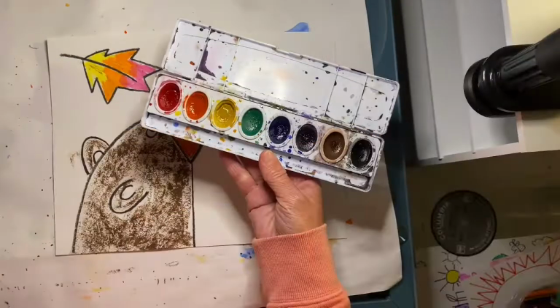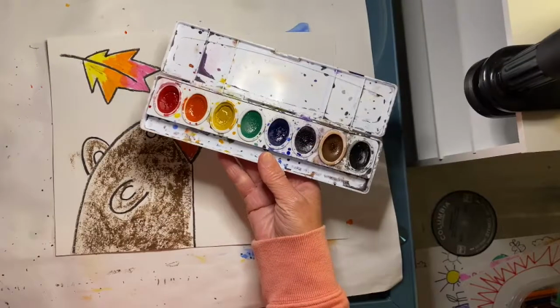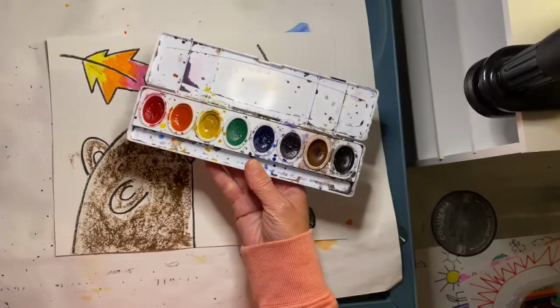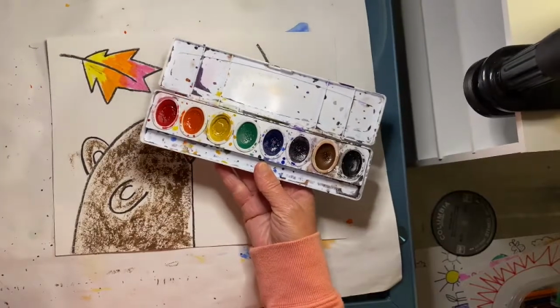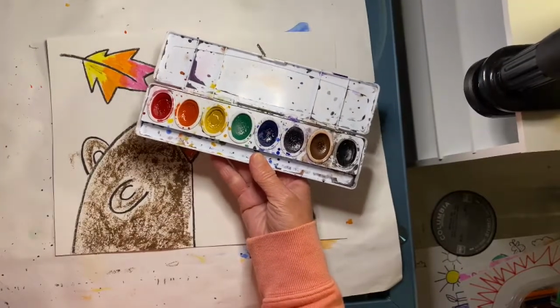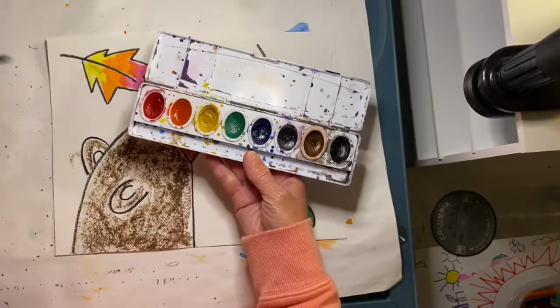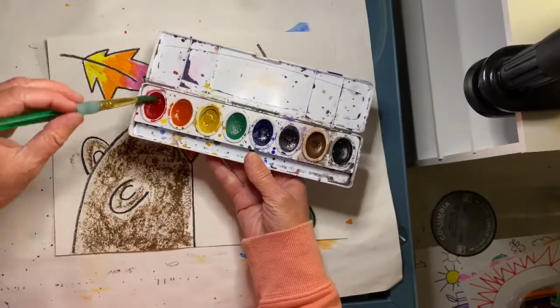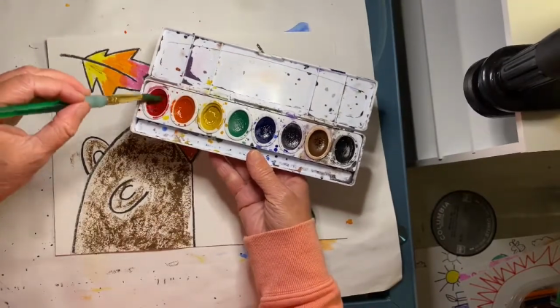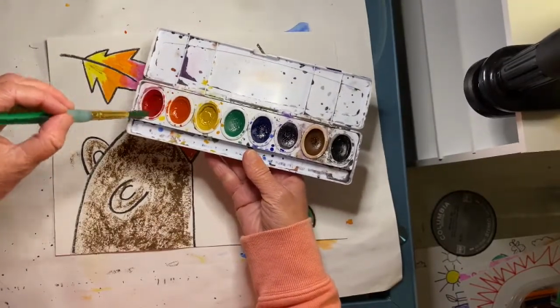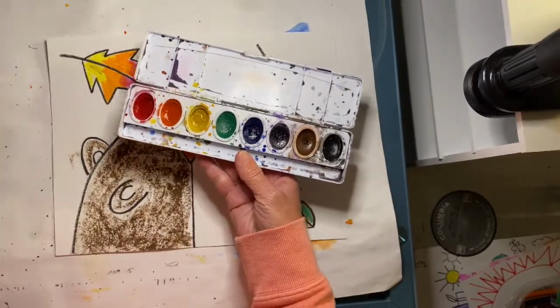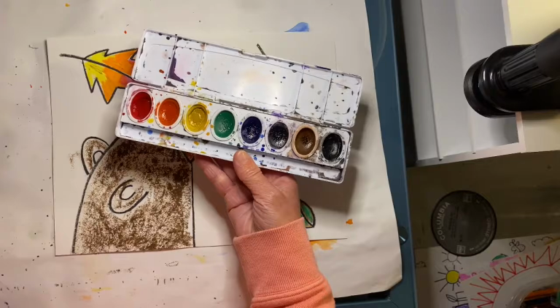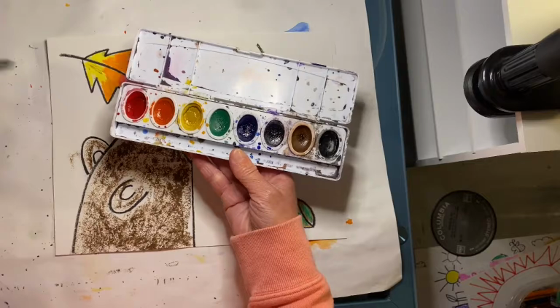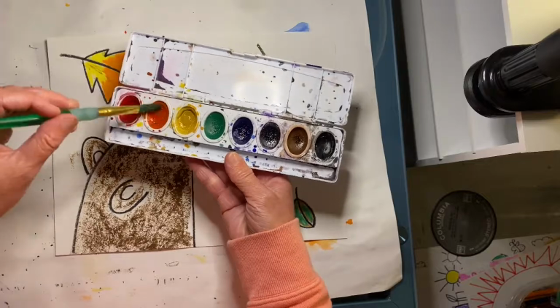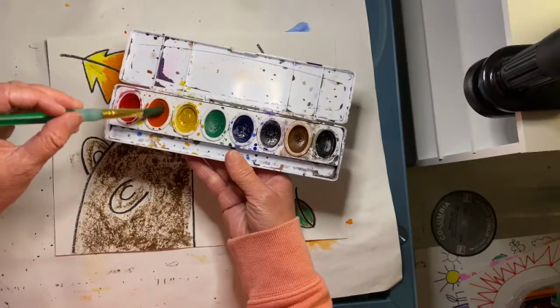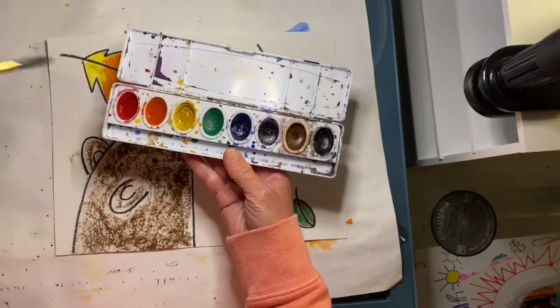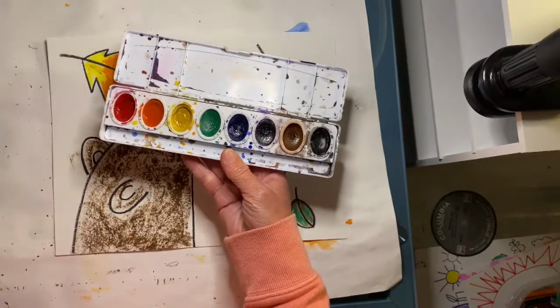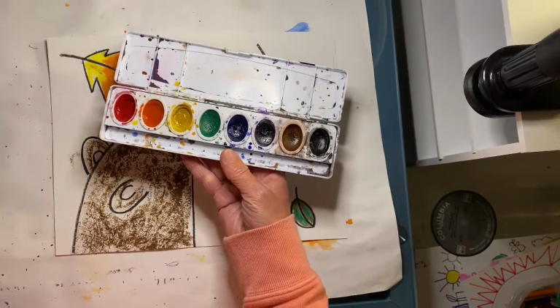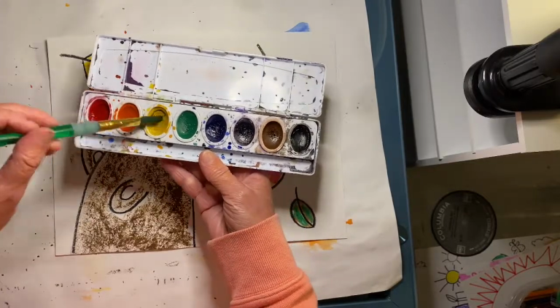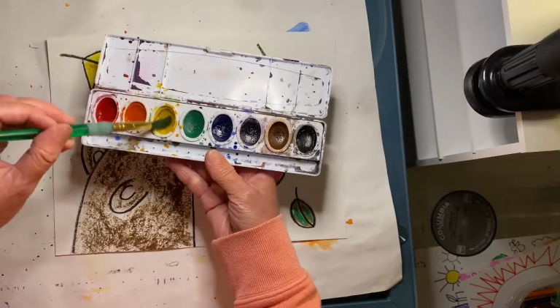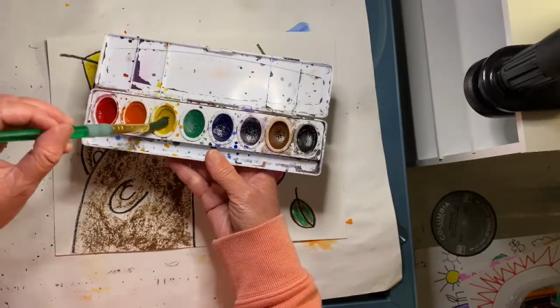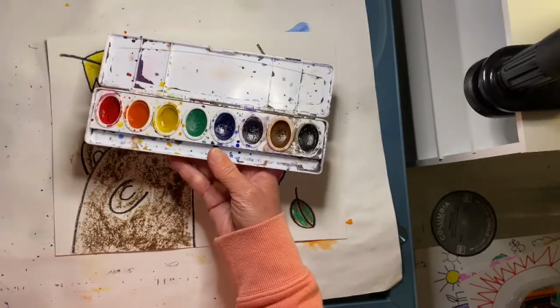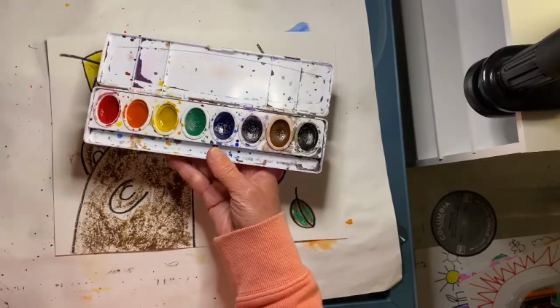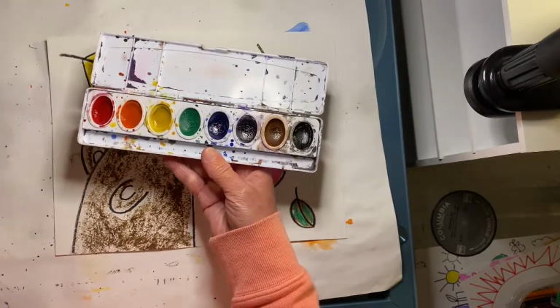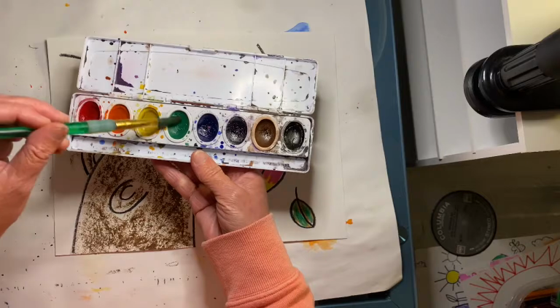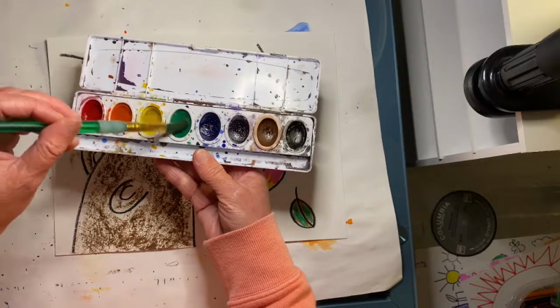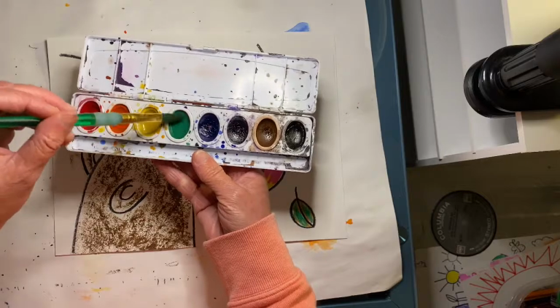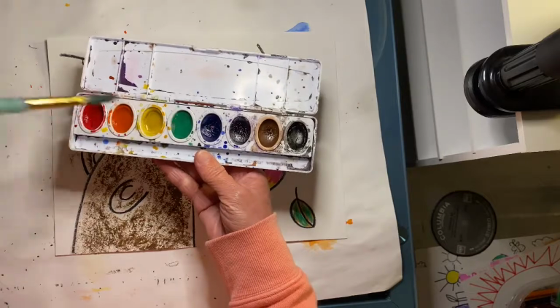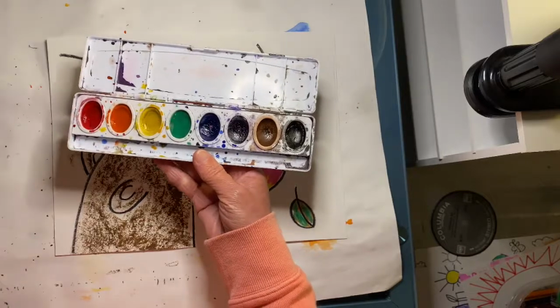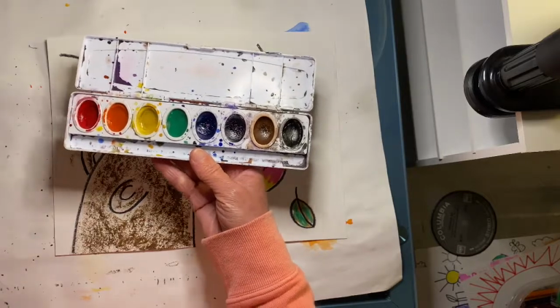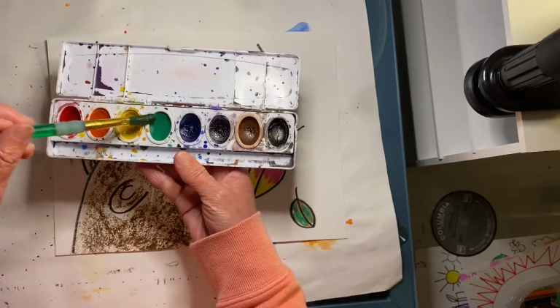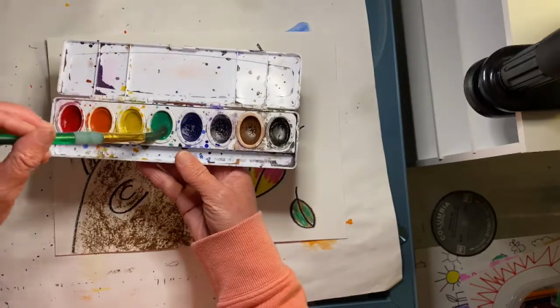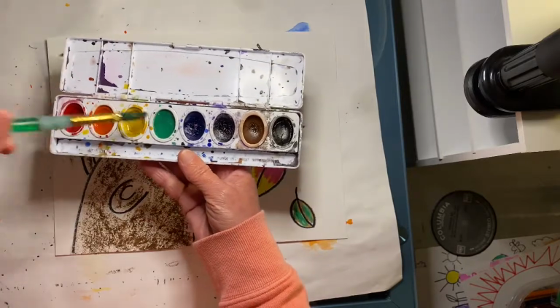Today we will be painting our black bears. First we're going to wake up the paint by adding a little bit of water to the warm colors: red, orange, and yellow. You can also add a little water to green.